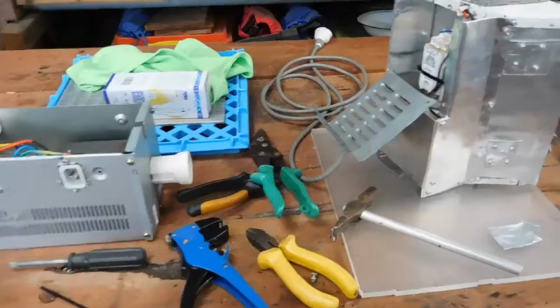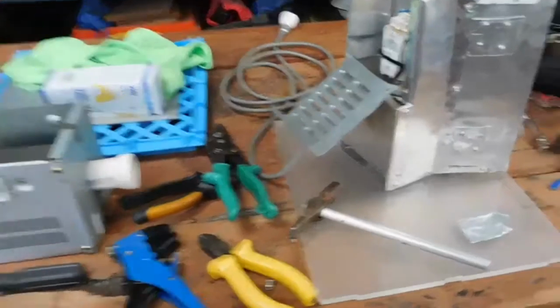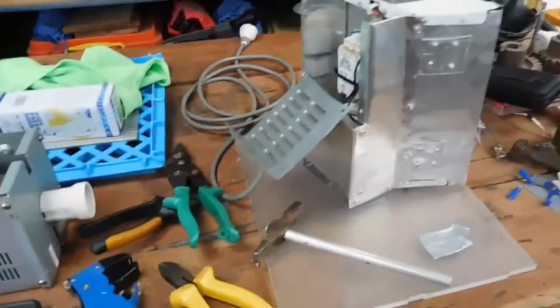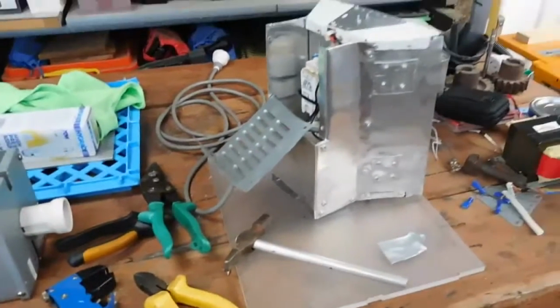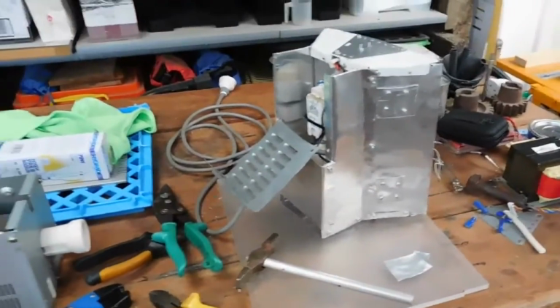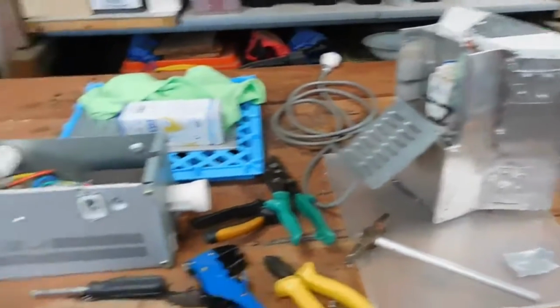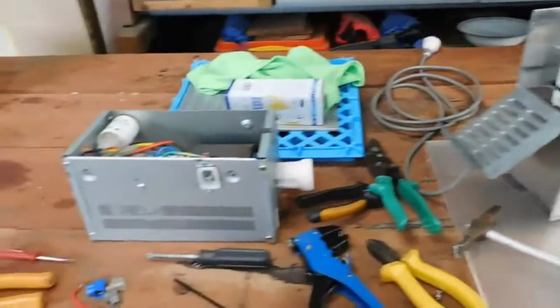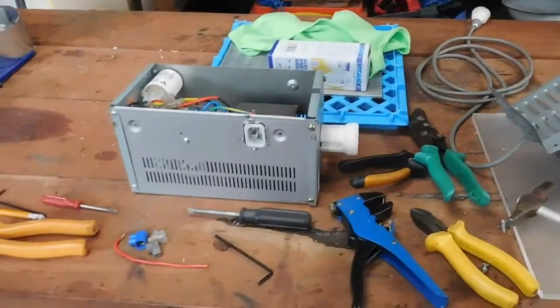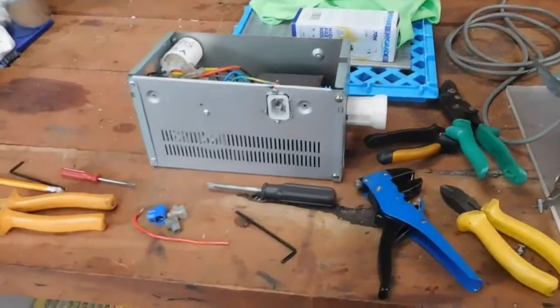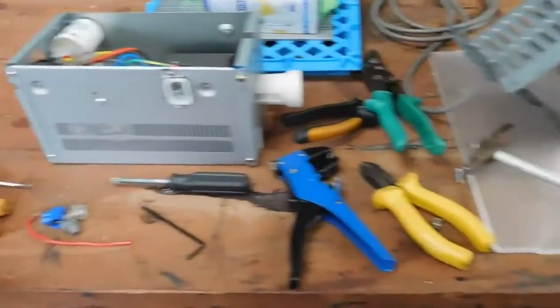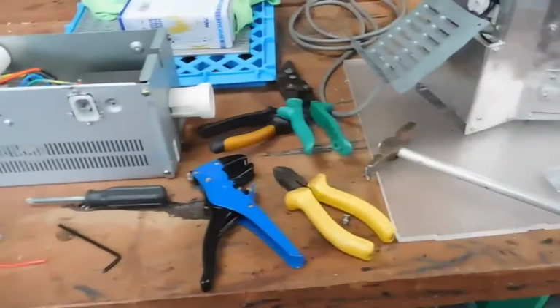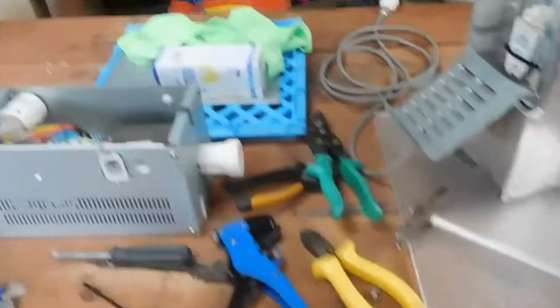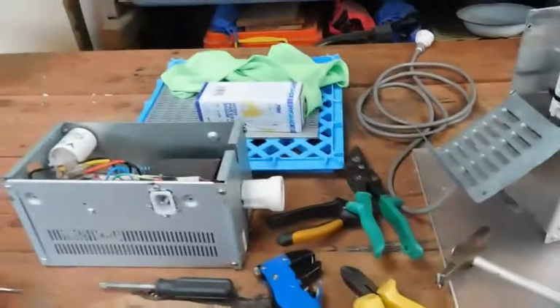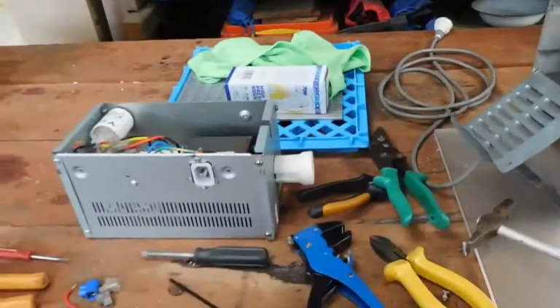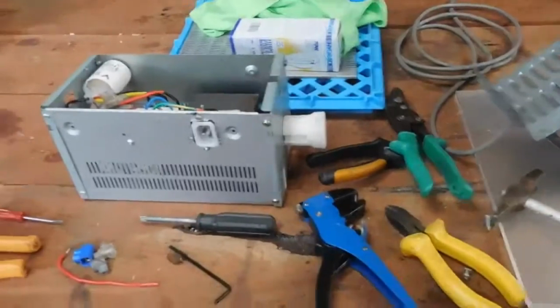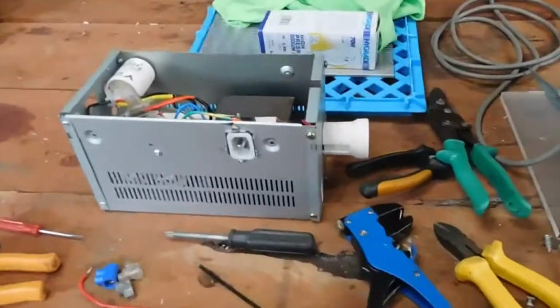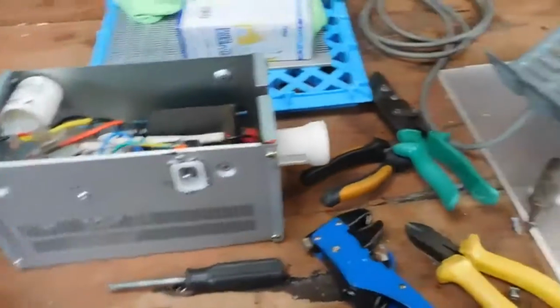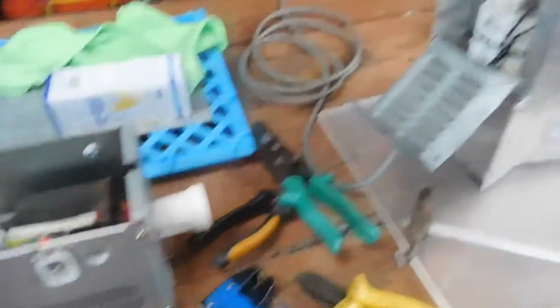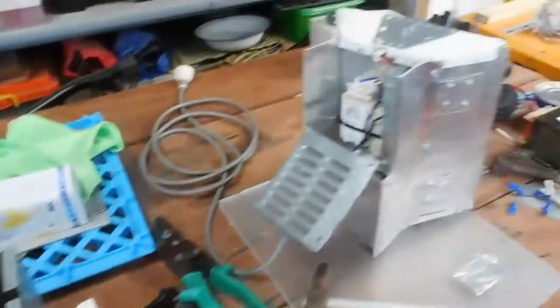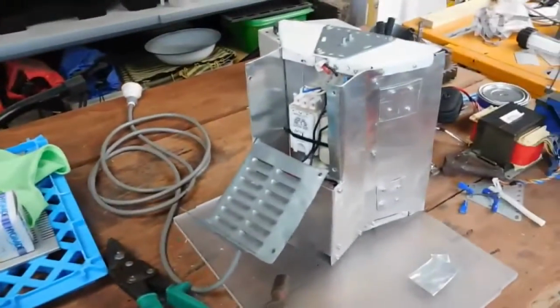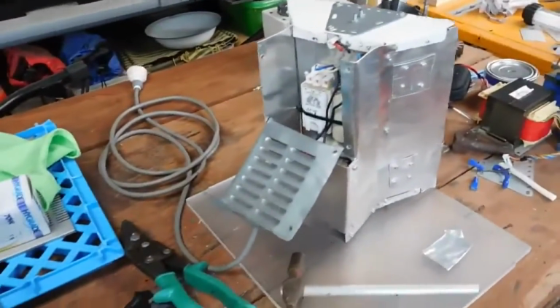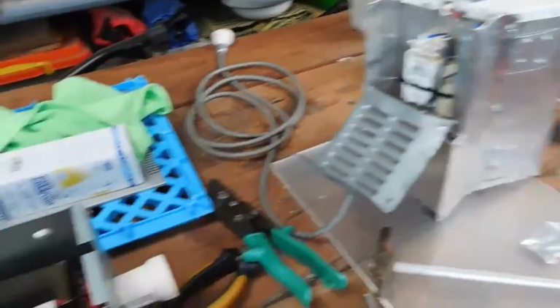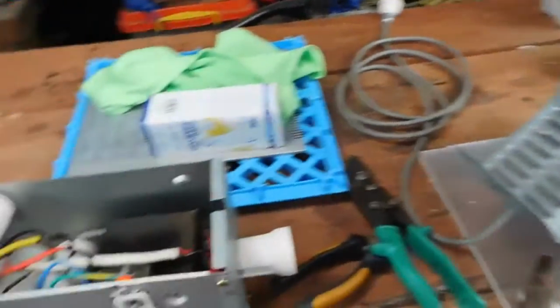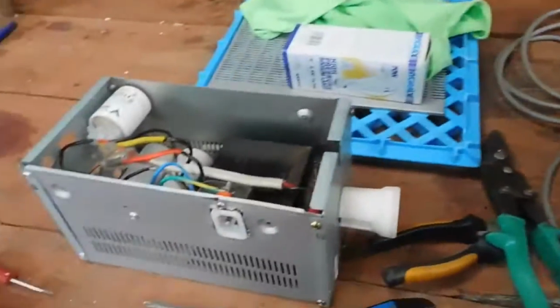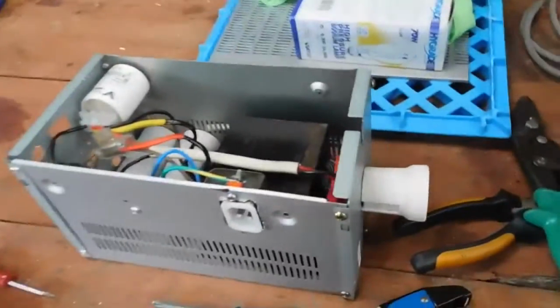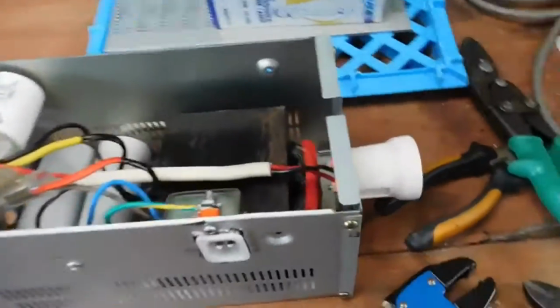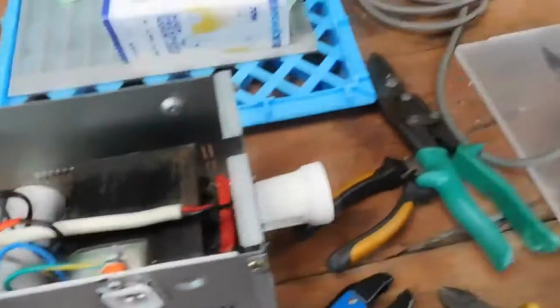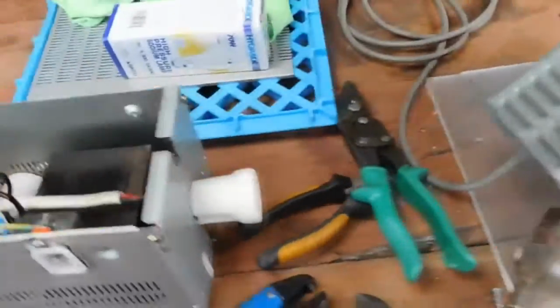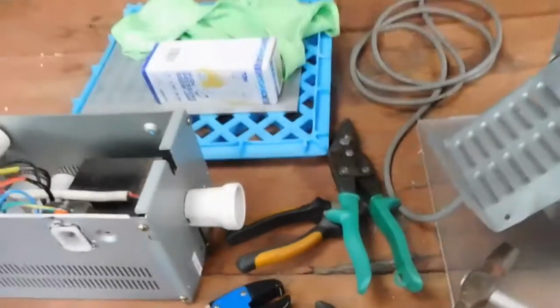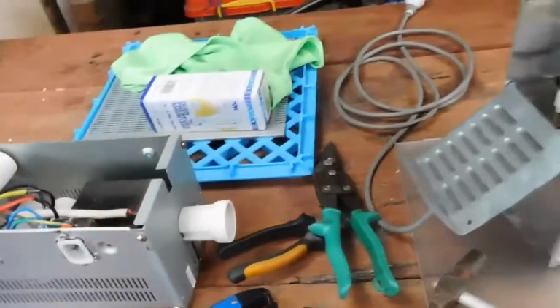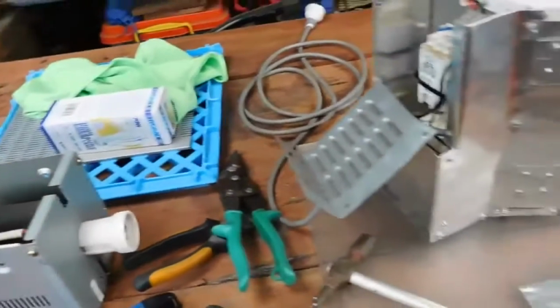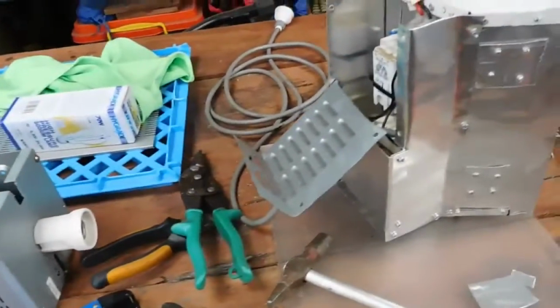G'day everybody. Well, as you can tell by the absolutely terrible mess that's on the table at the moment, I've been having a bit of a mess around with some high intensity discharge lamps, specifically high pressure sodium.